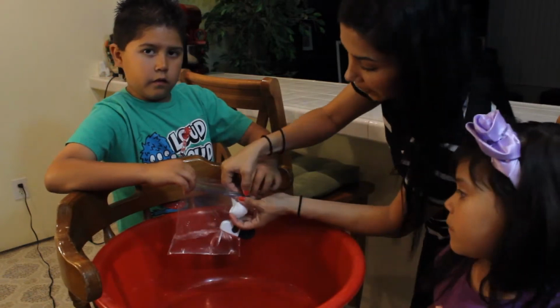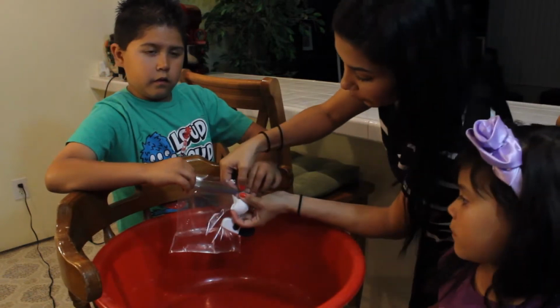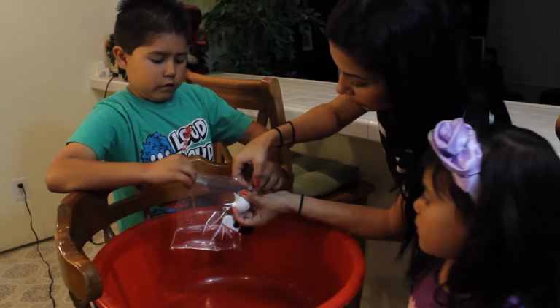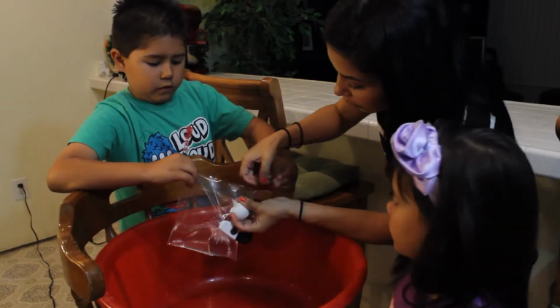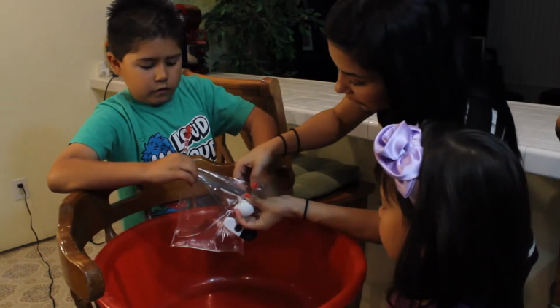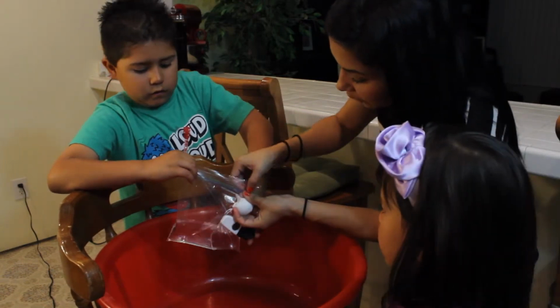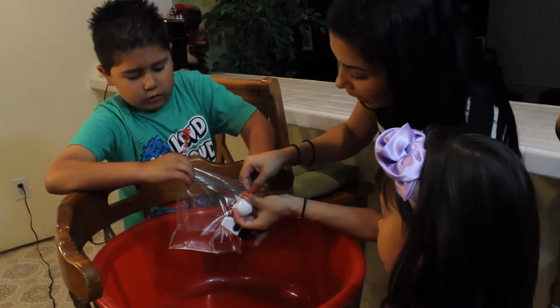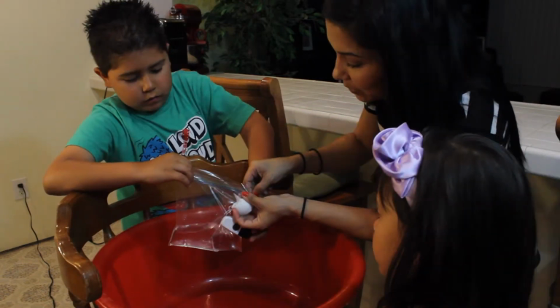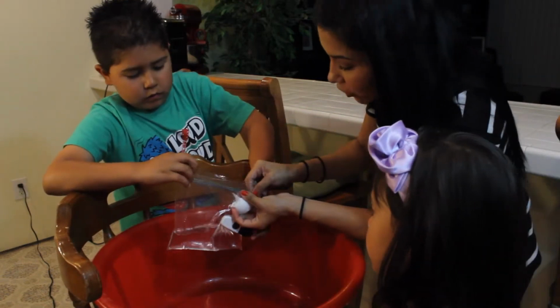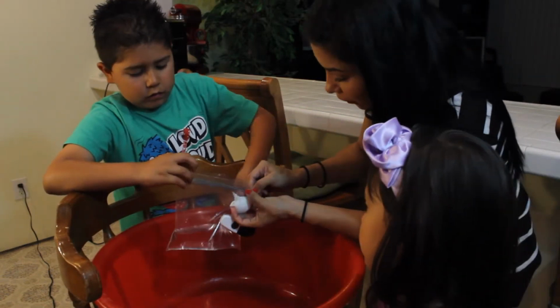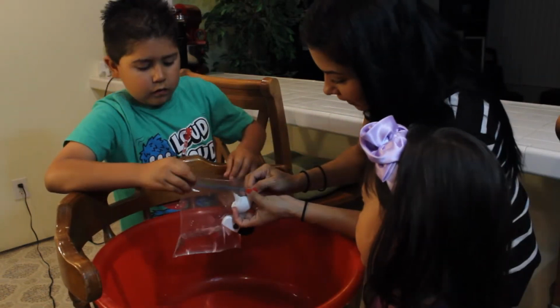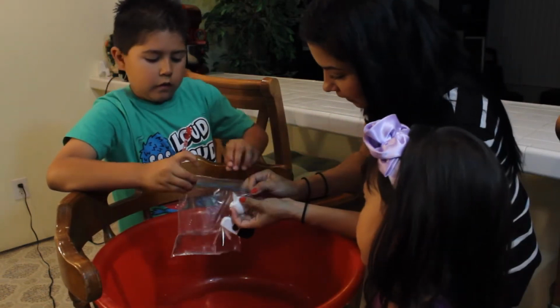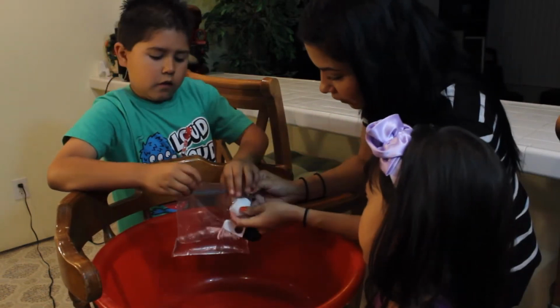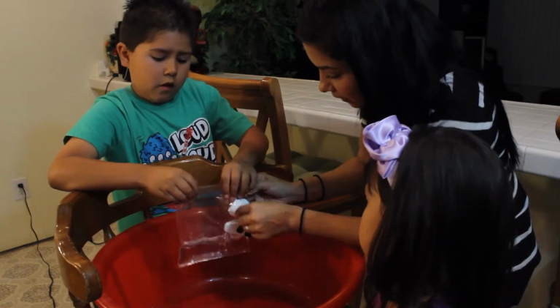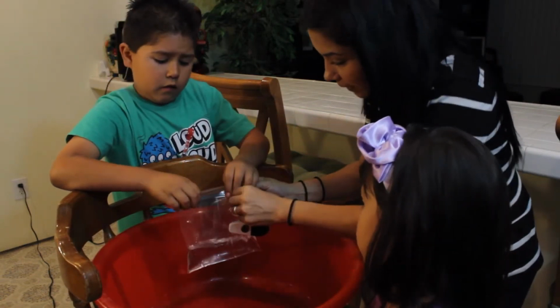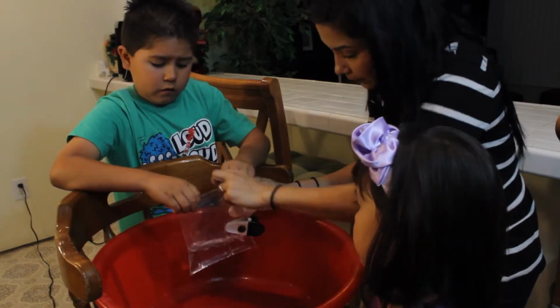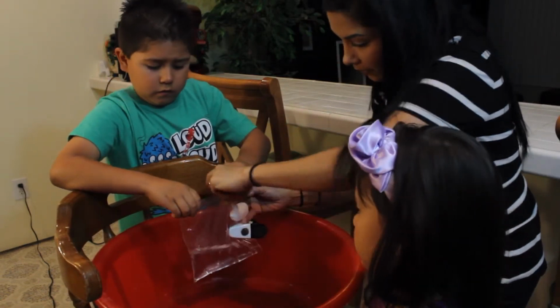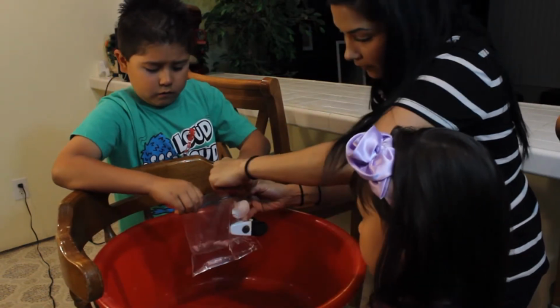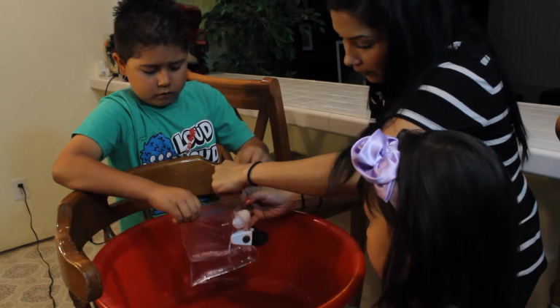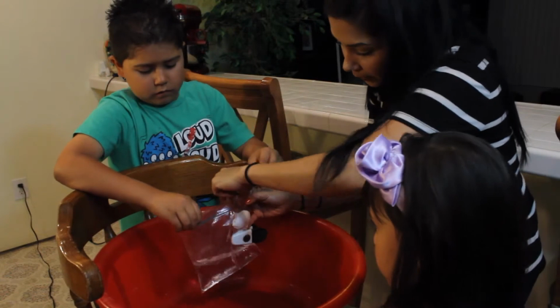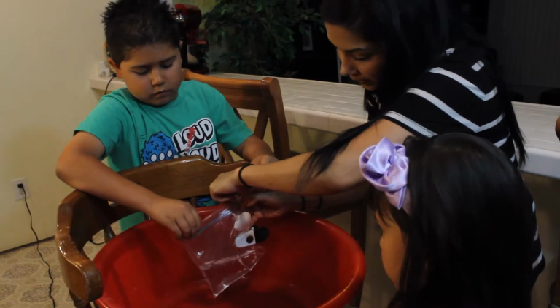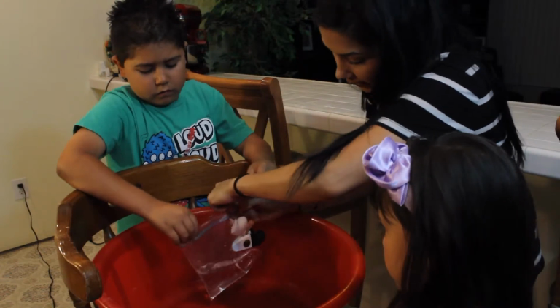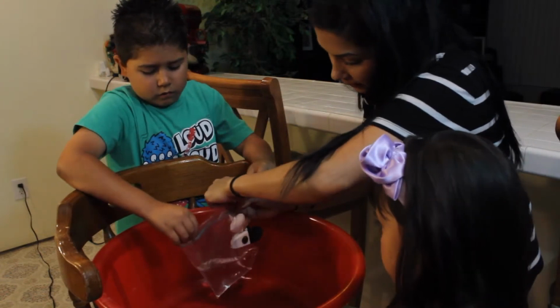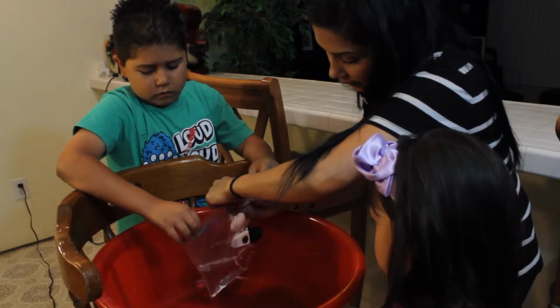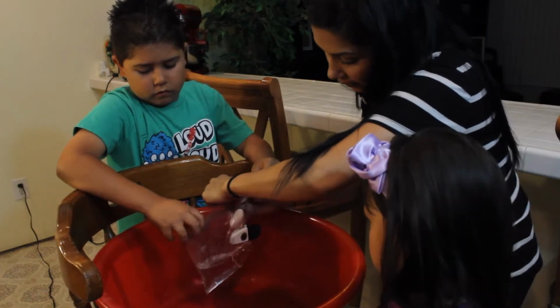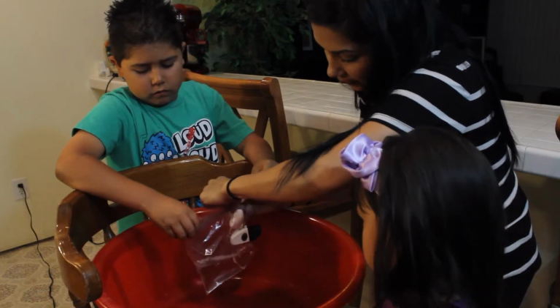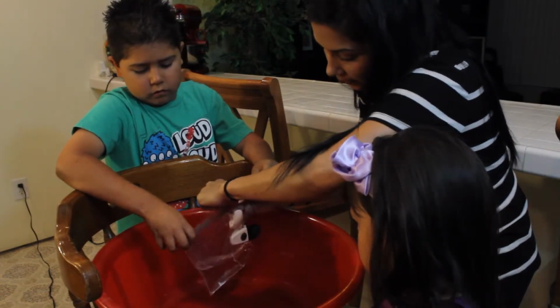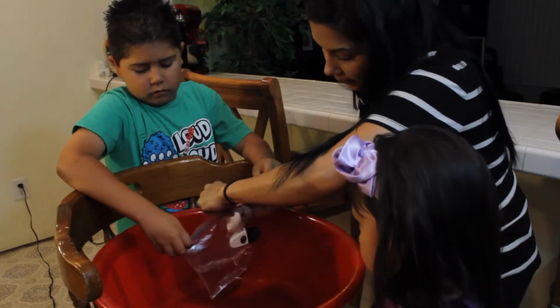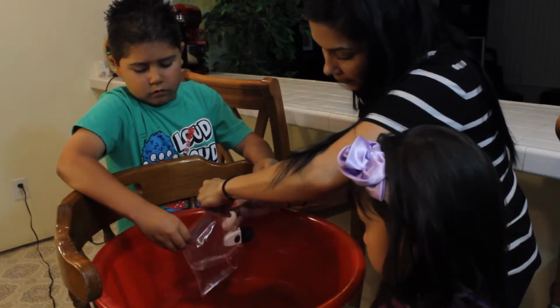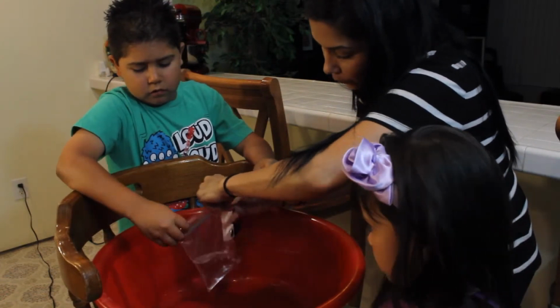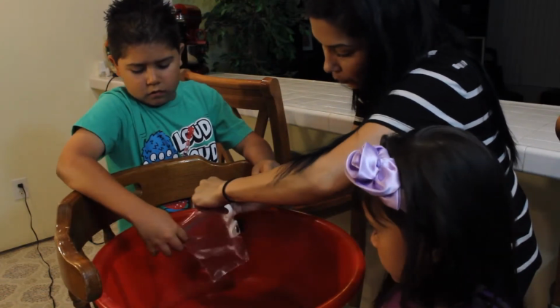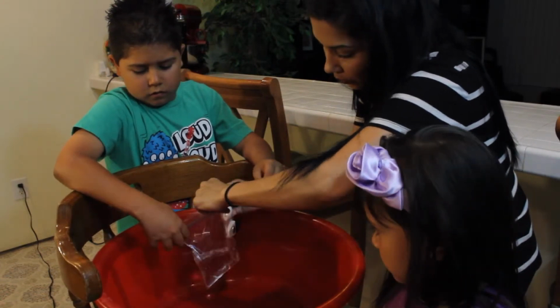We're going to close it carefully. You have to make sure the seal is very tight, because if not, it won't work.